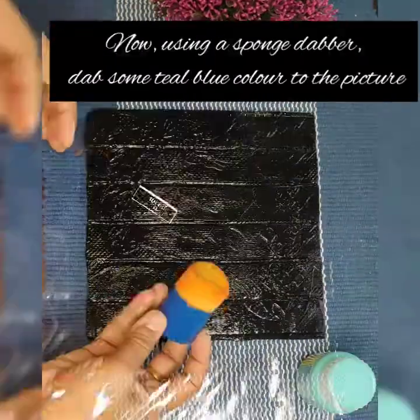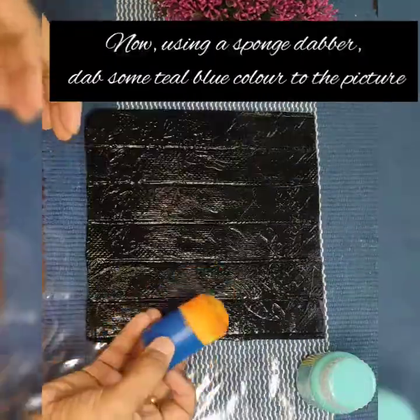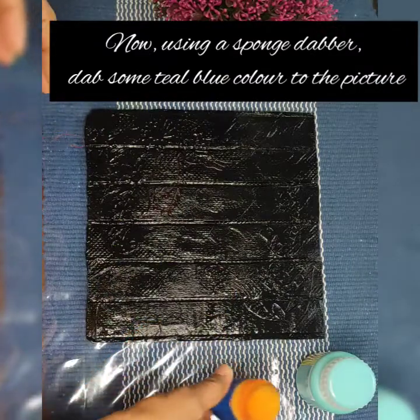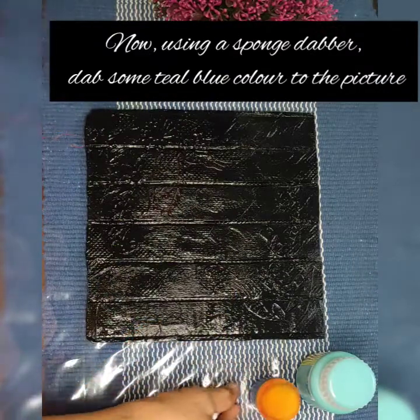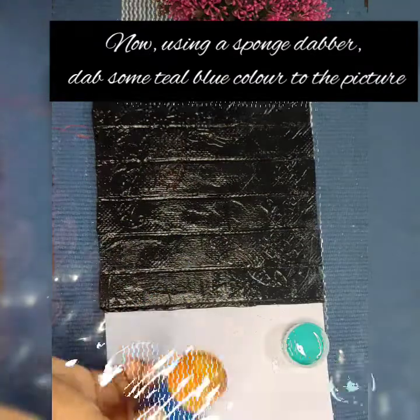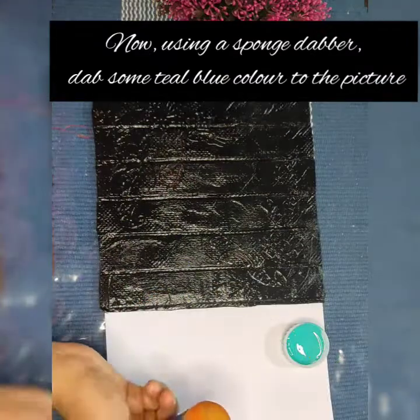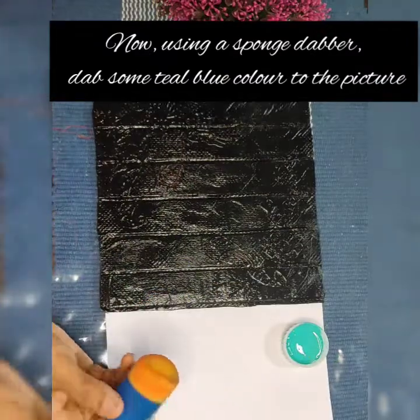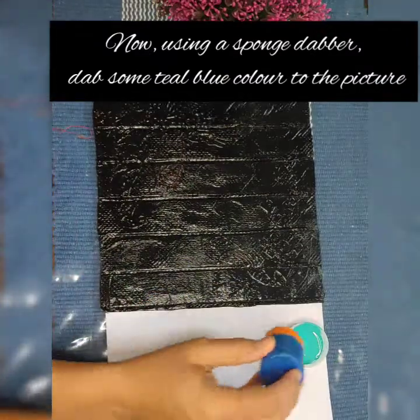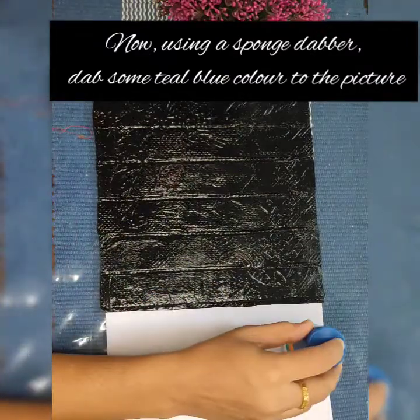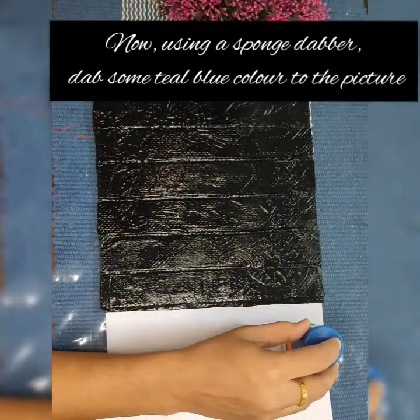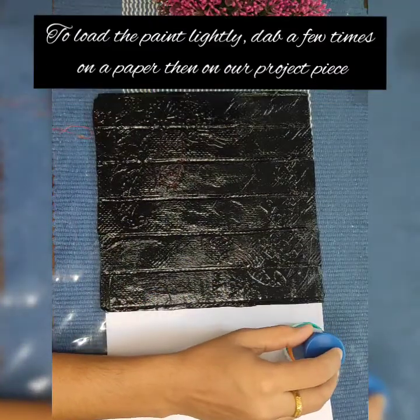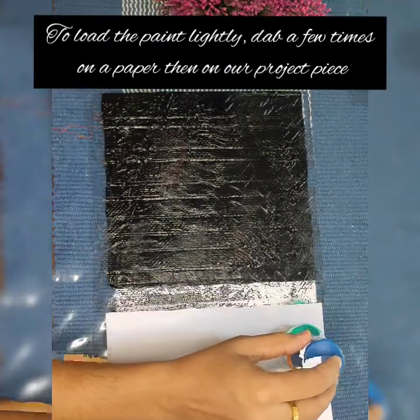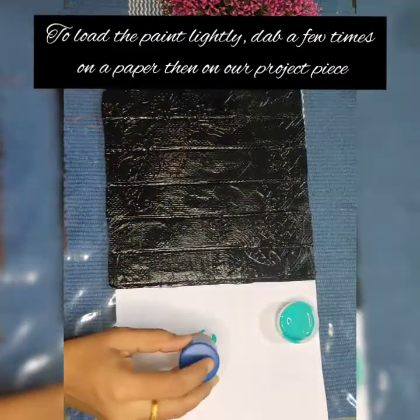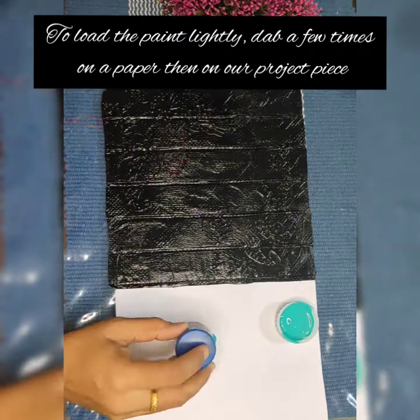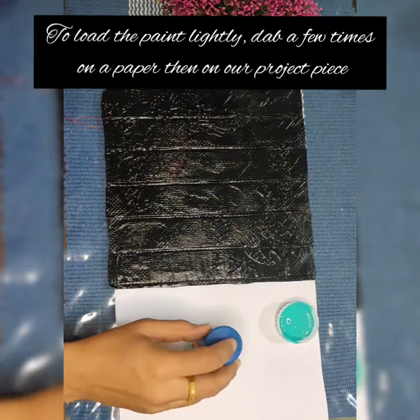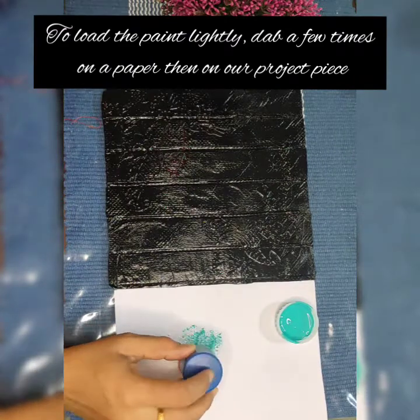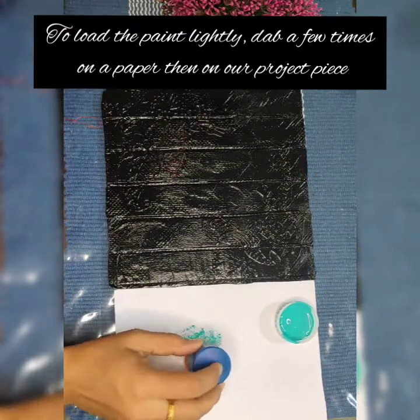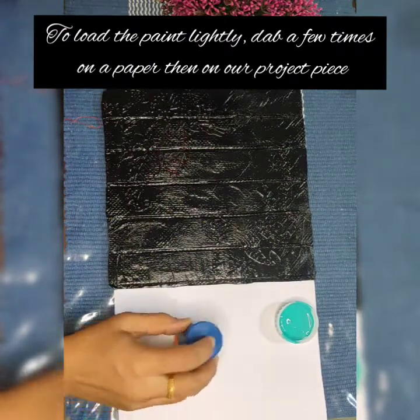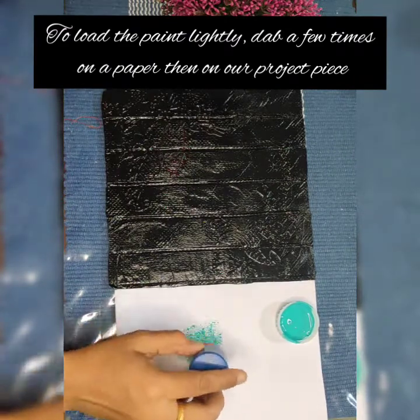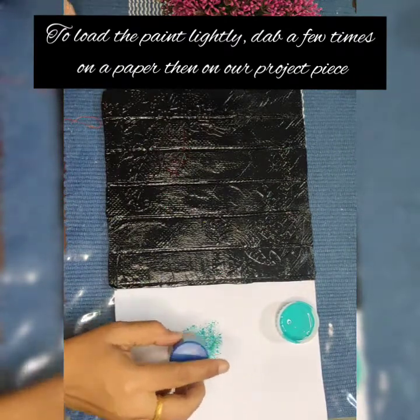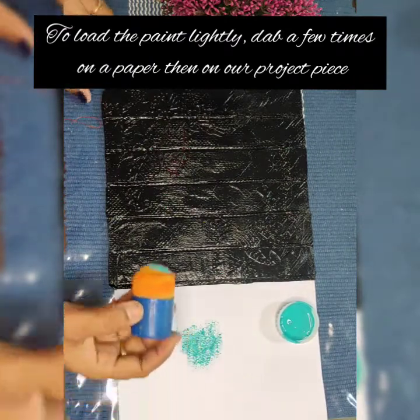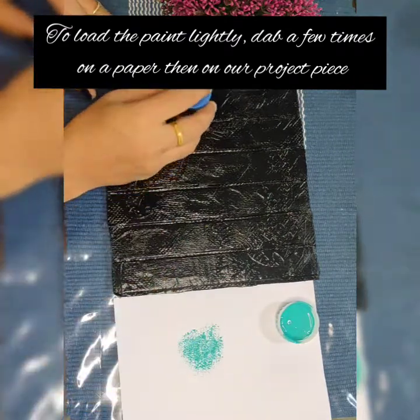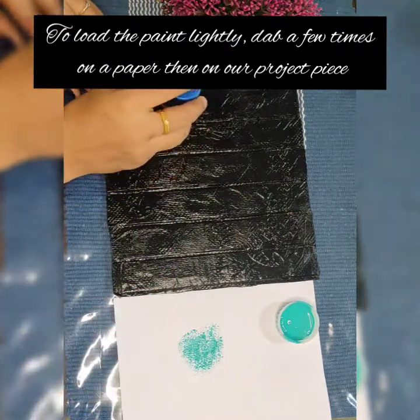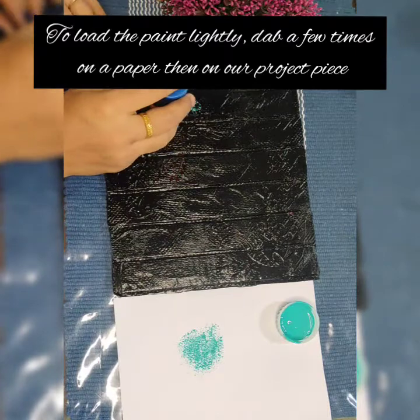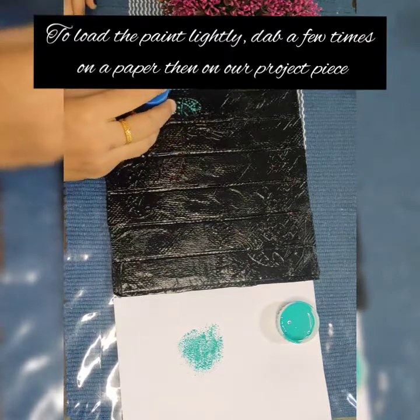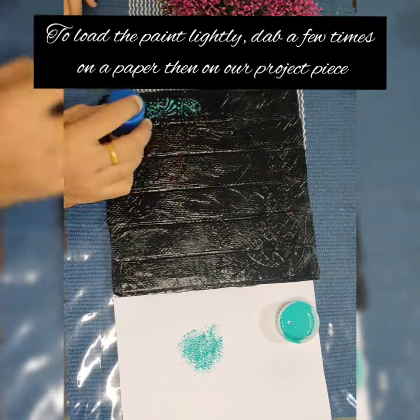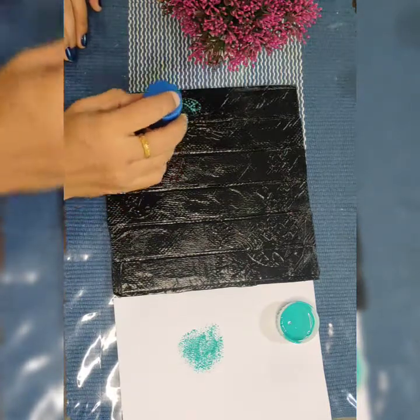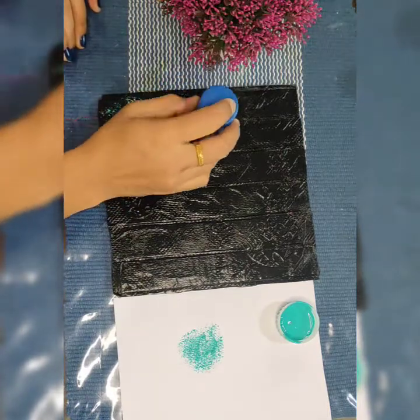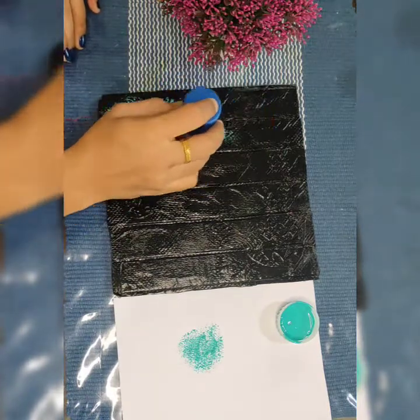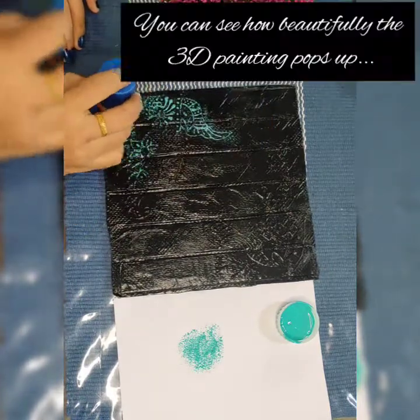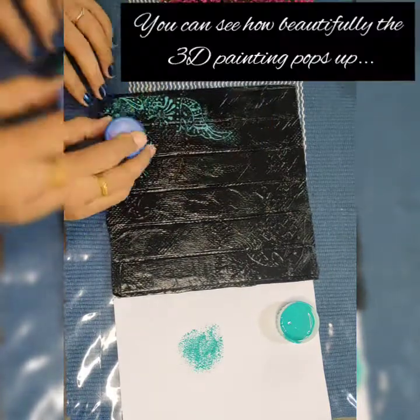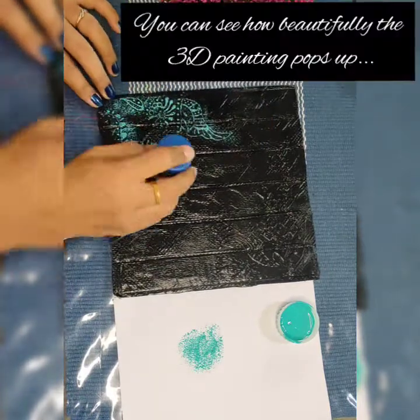Now to highlight the 3D picture we have done, I'm going to use a sponge dabber and lightly load it with teal blue color acrylic paint, and dab it lightly on the picture. You can see how beautifully the 3D image pops up.